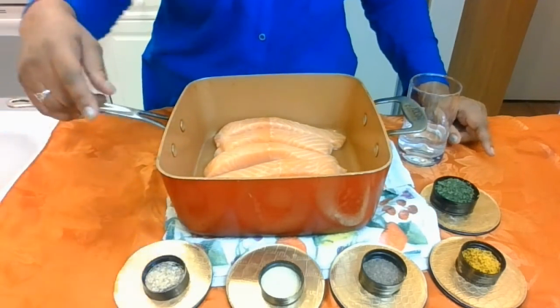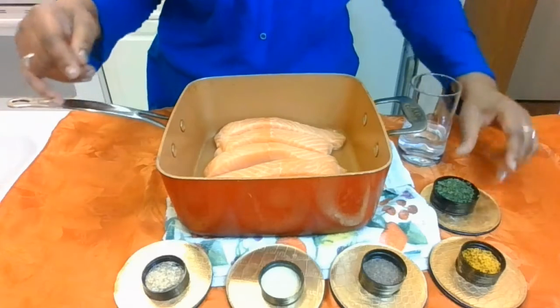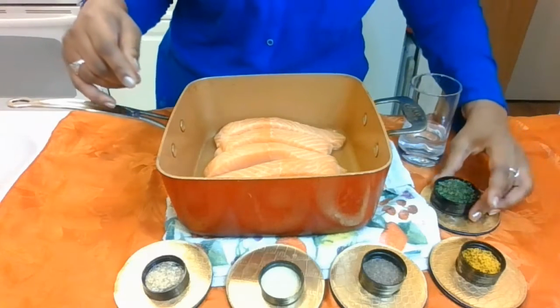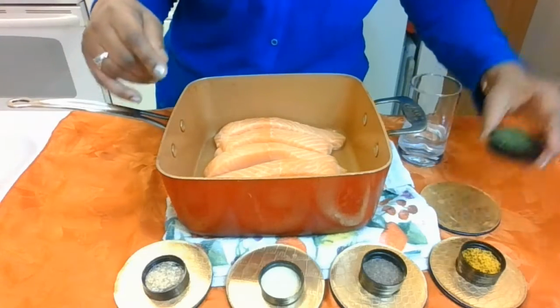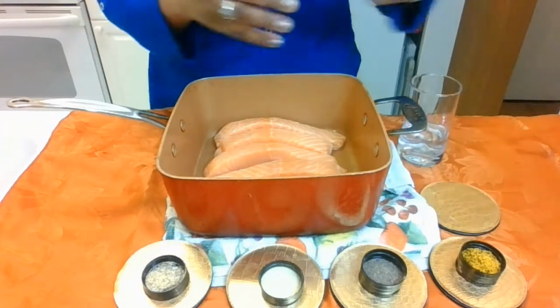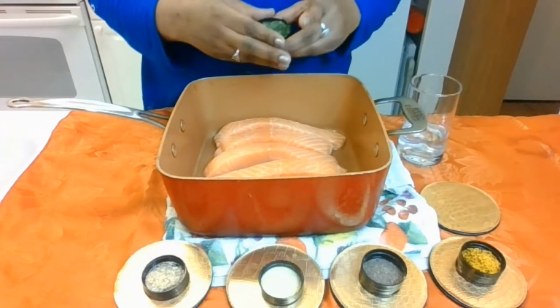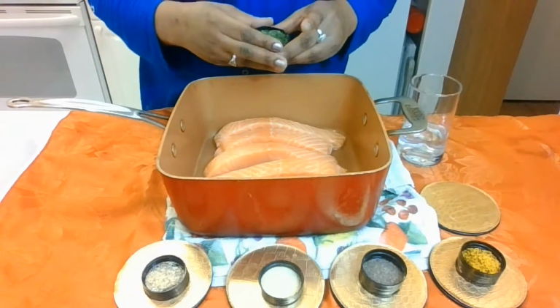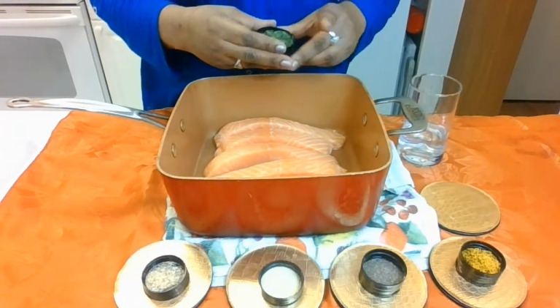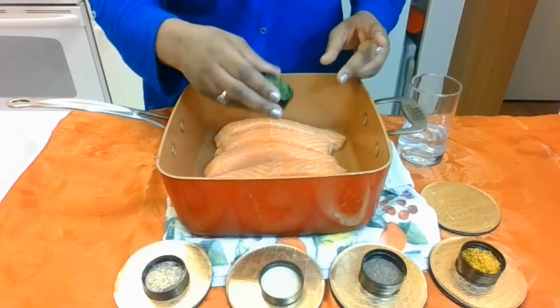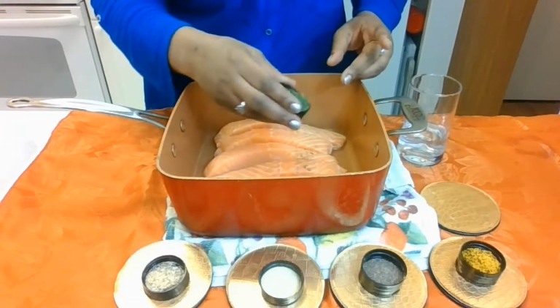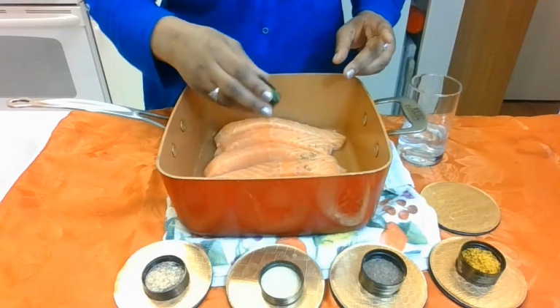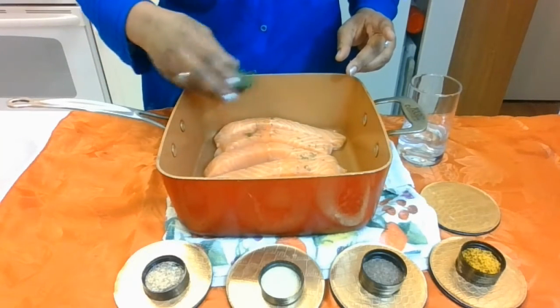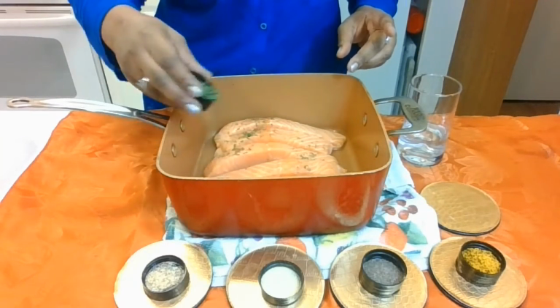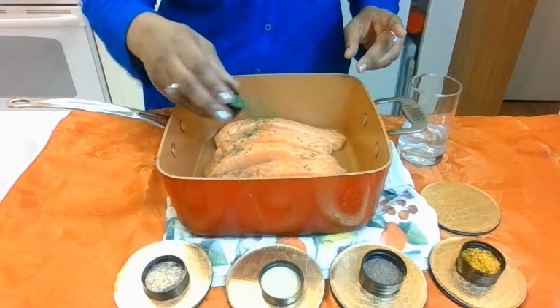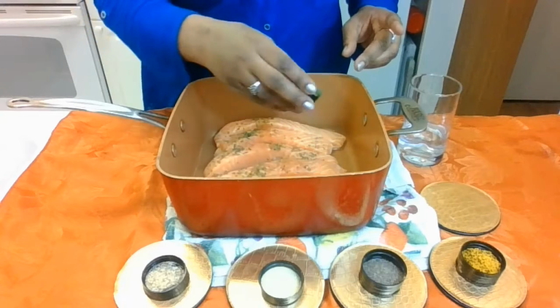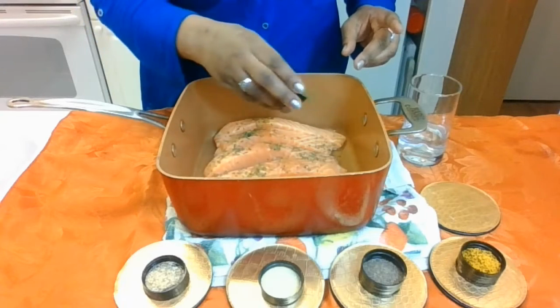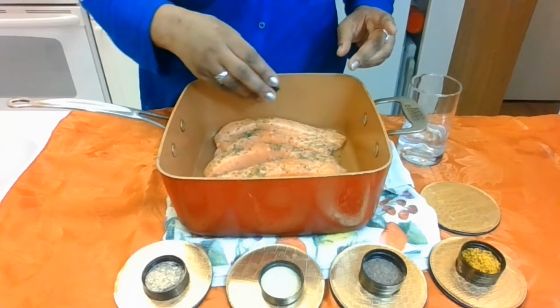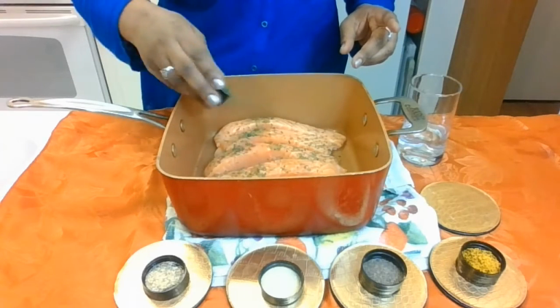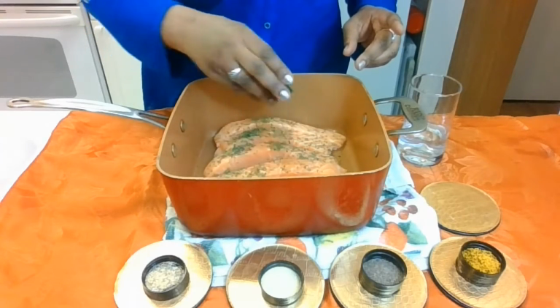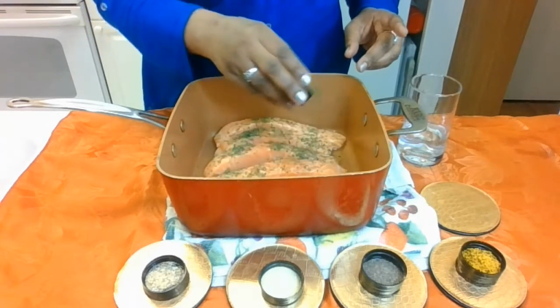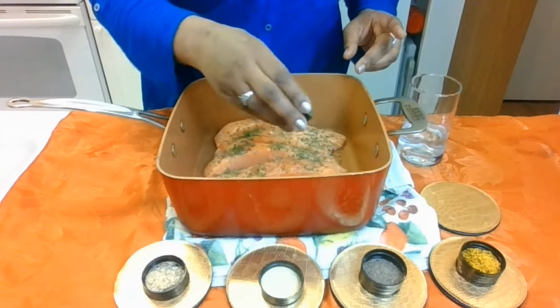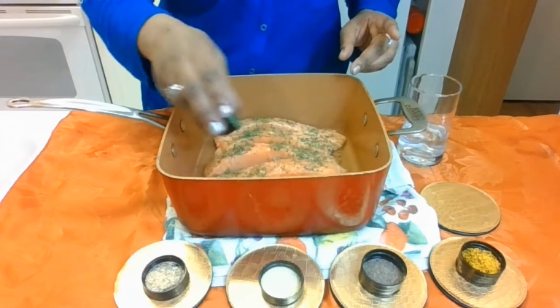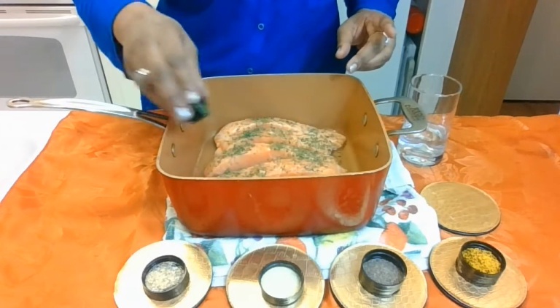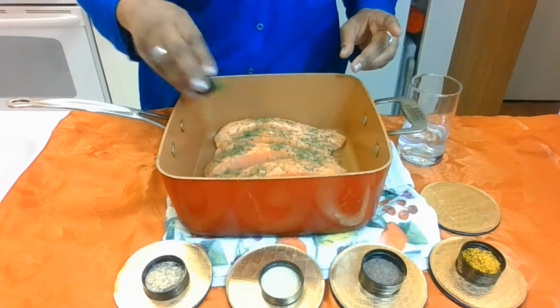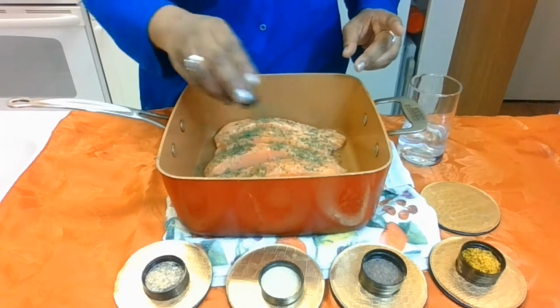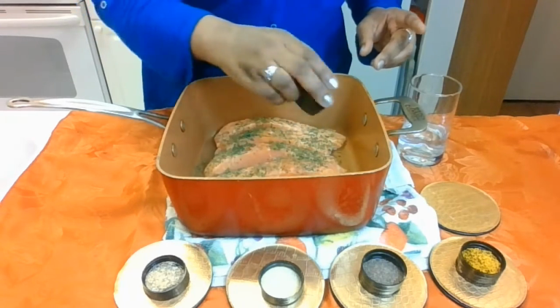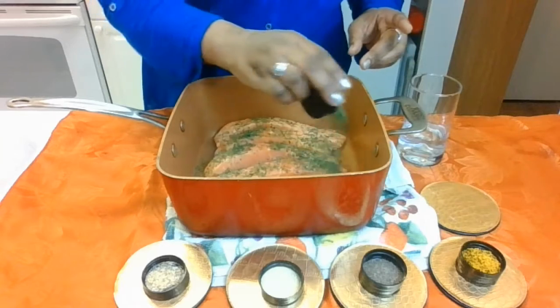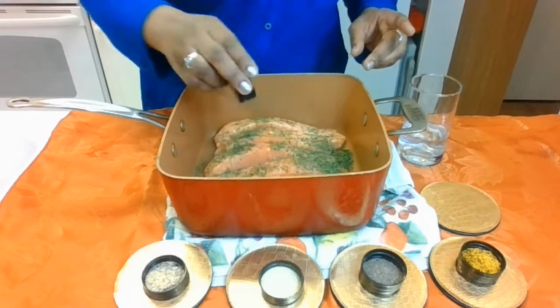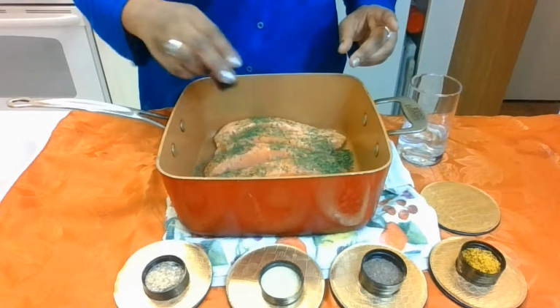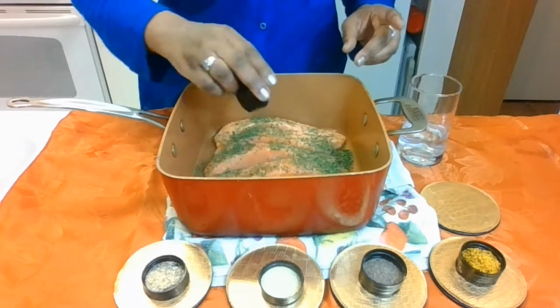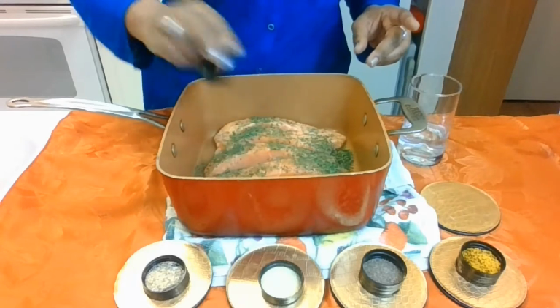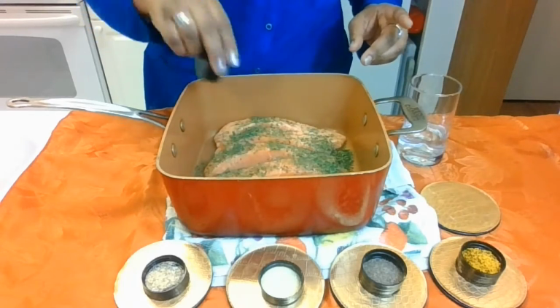First we're going to start — I'm going to put on some parsley, be generous with the parsley, add all this parsley to the salmon. And make sure you clean your salmon.